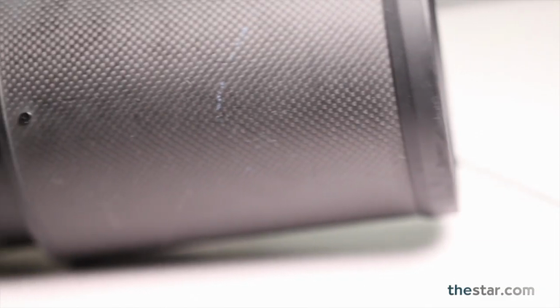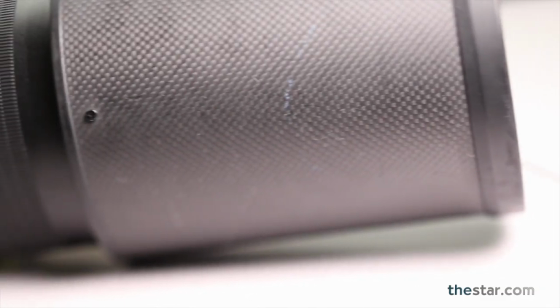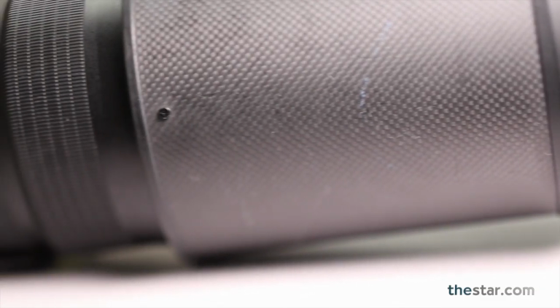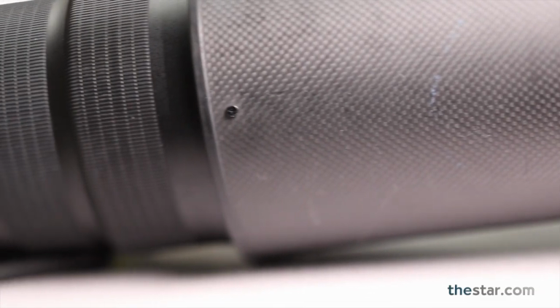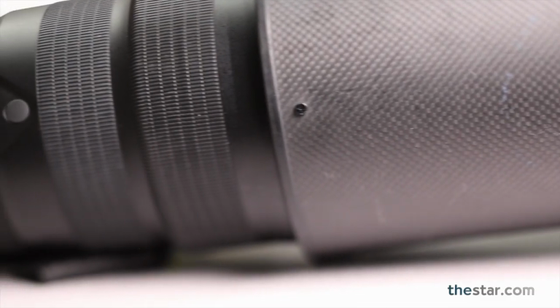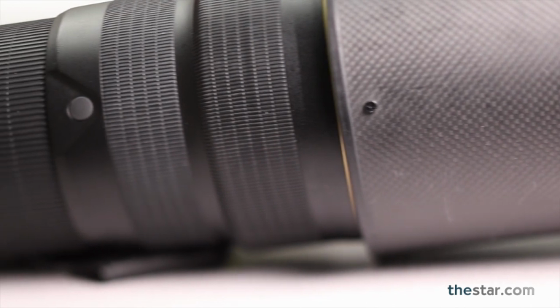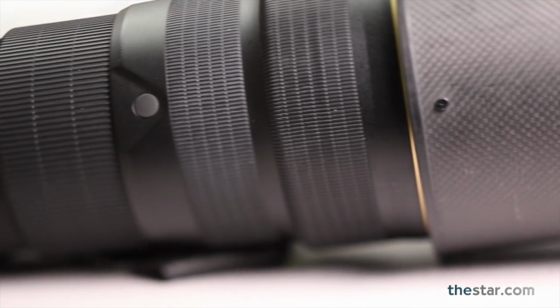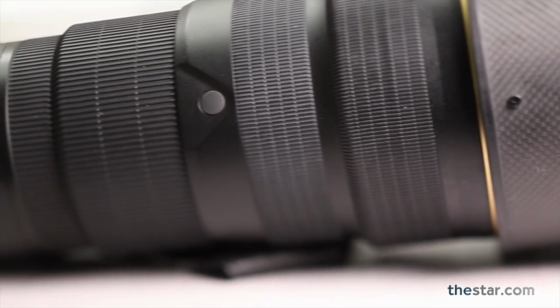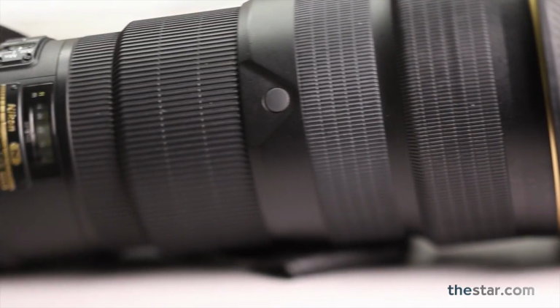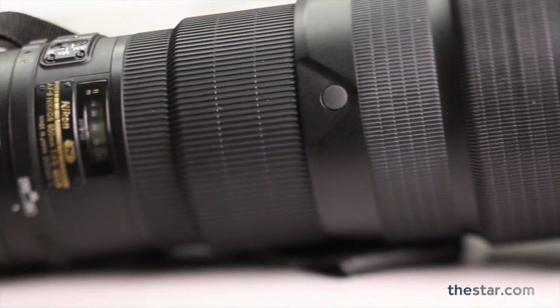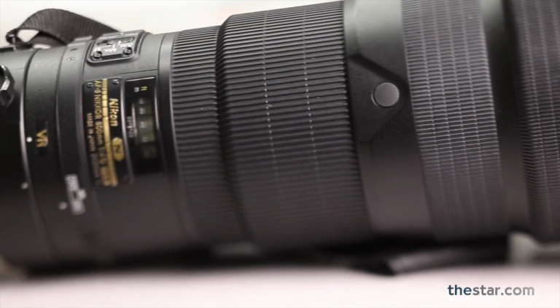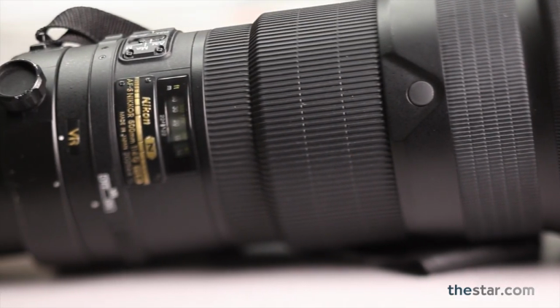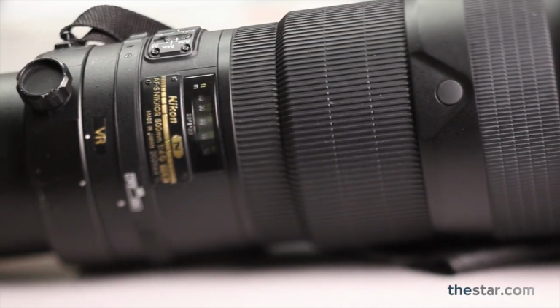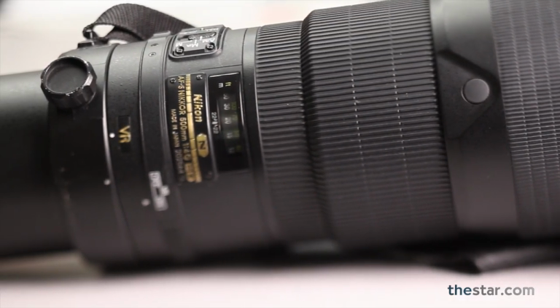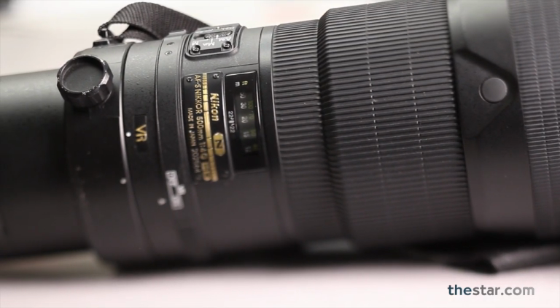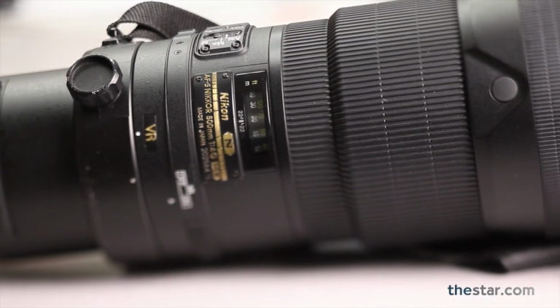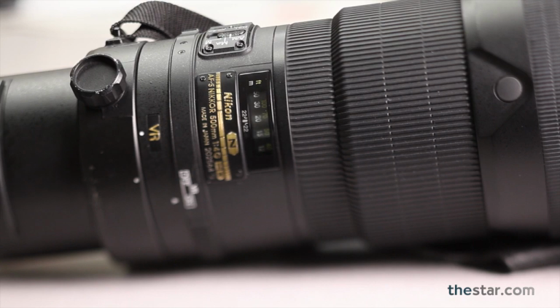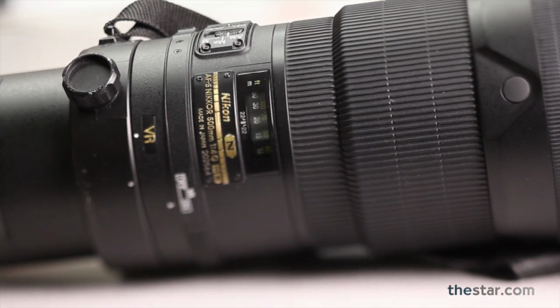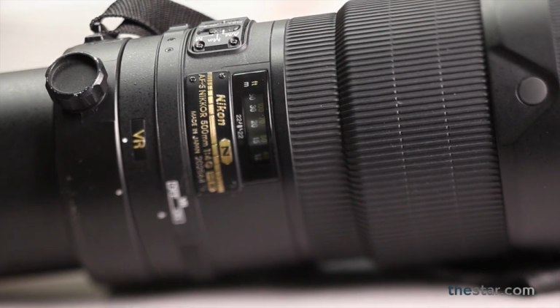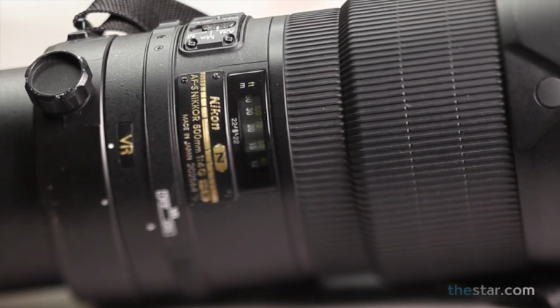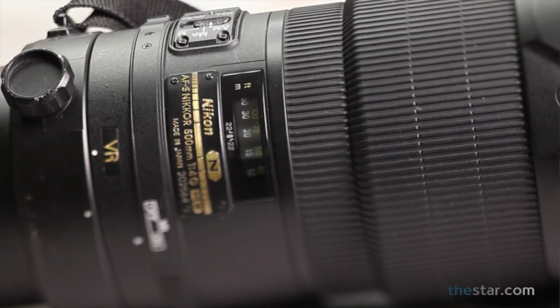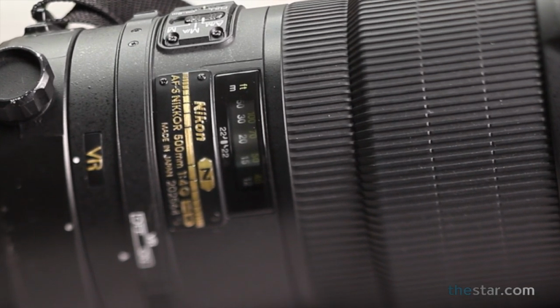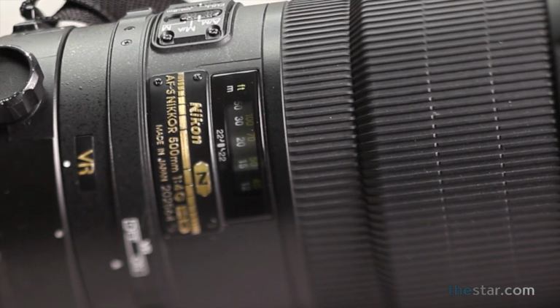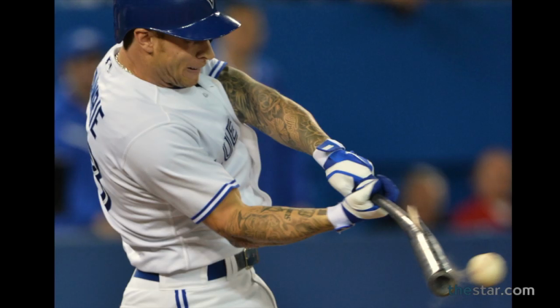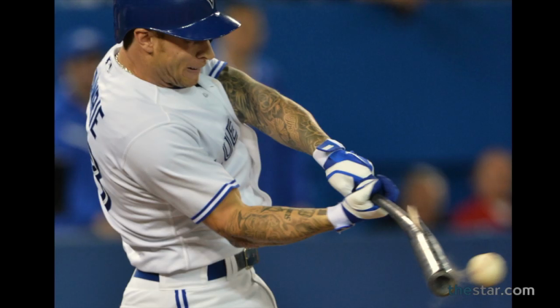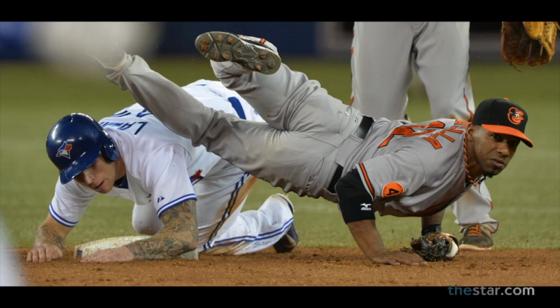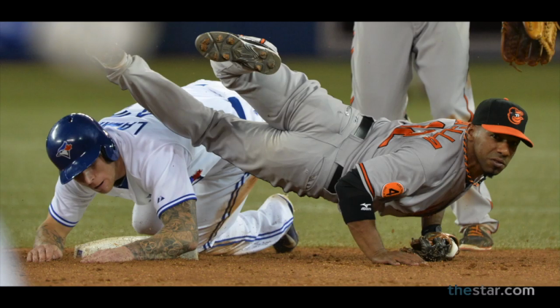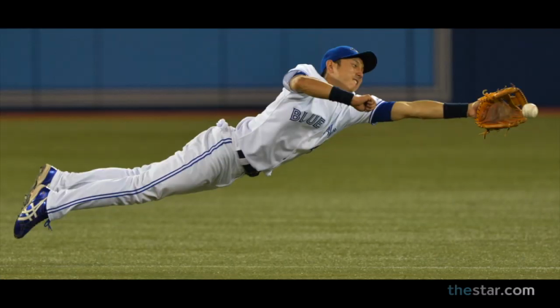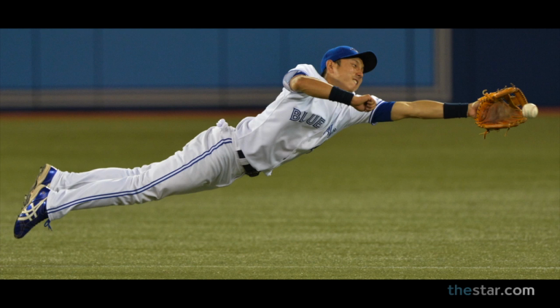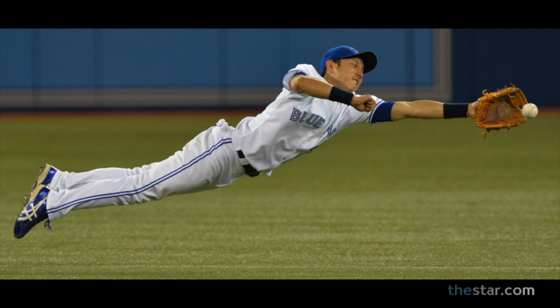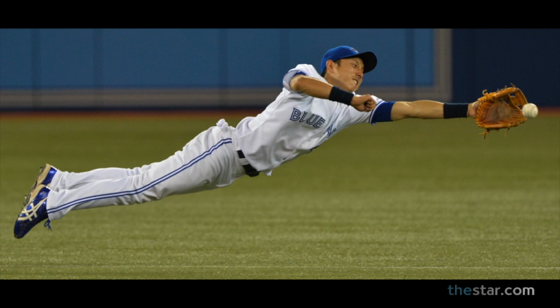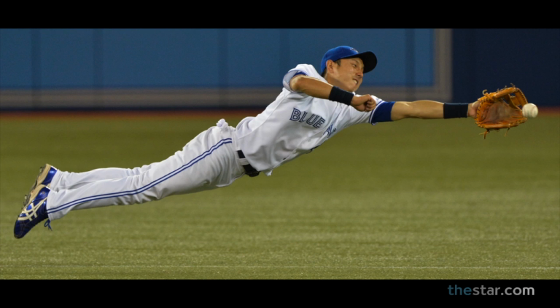How long a lens you use at baseball is a personal choice. Most people use anything from a 300 to a 600. I personally like a 500 because then I can shoot both infield and outfield action without too much serious cropping.